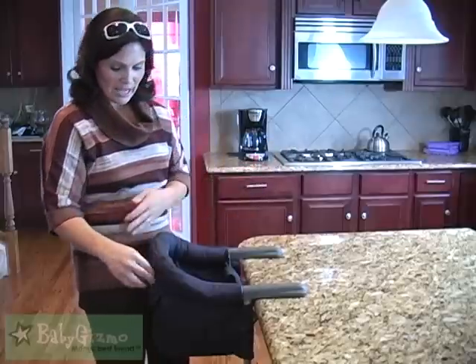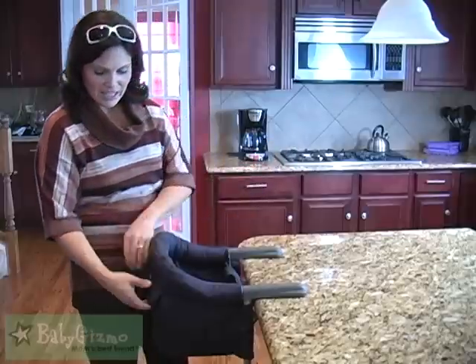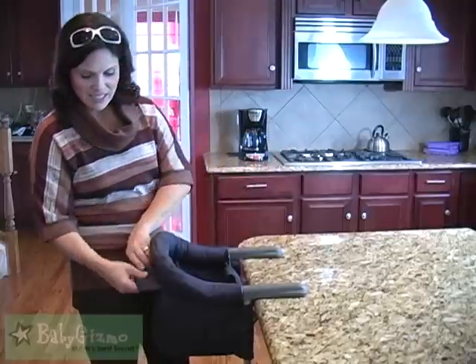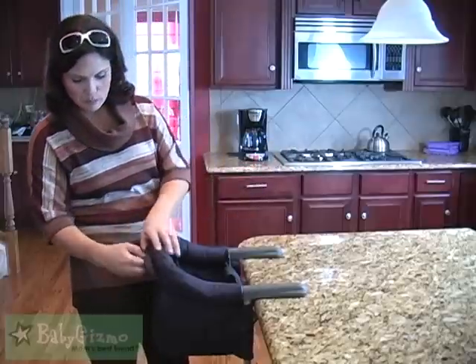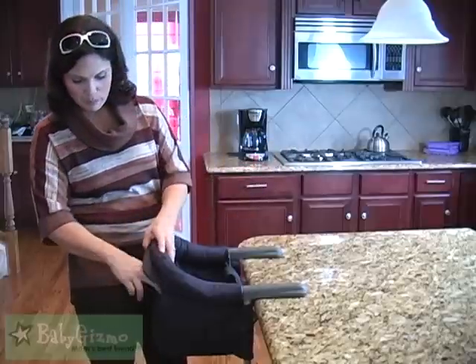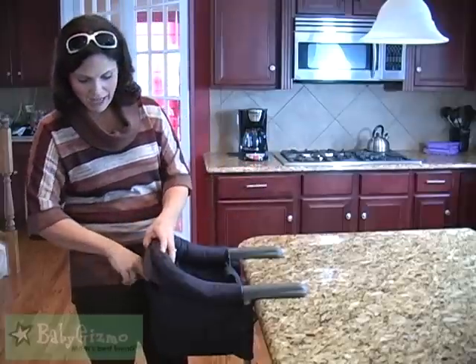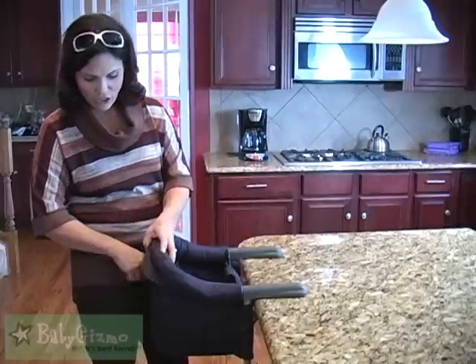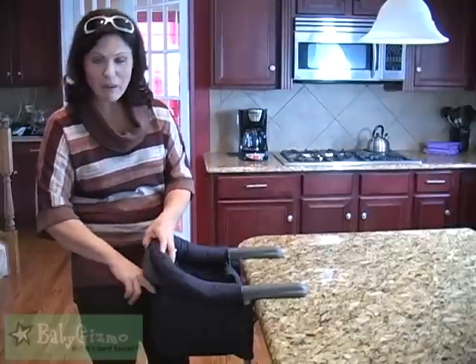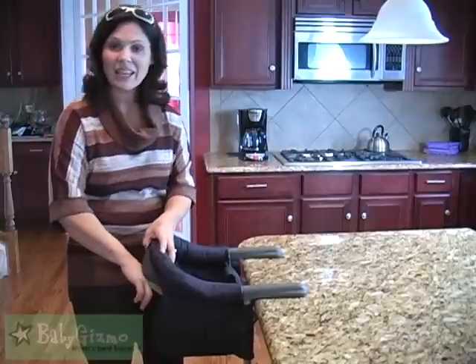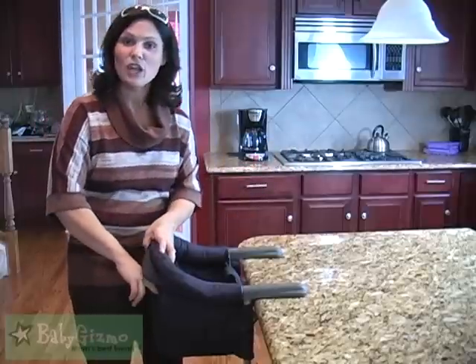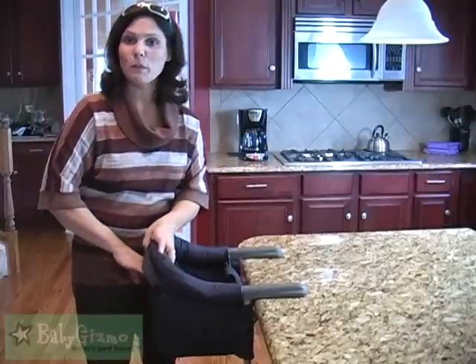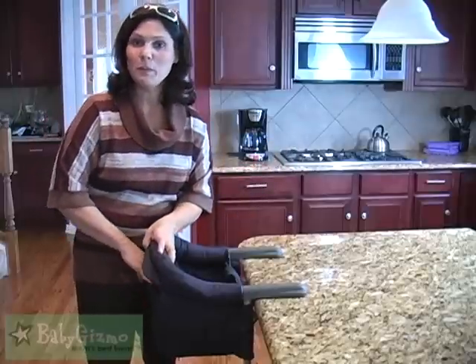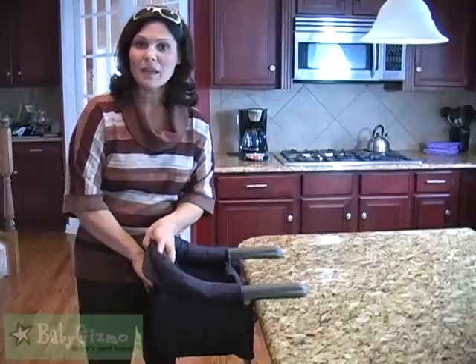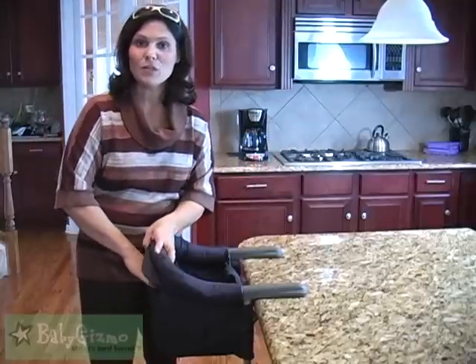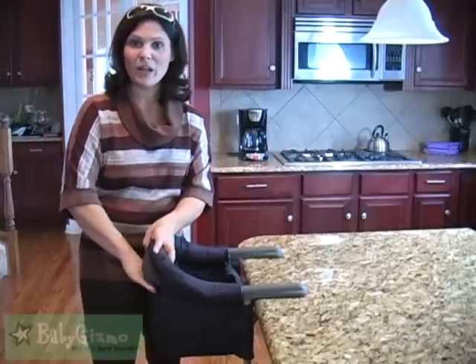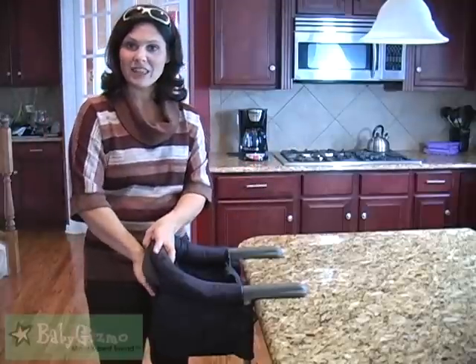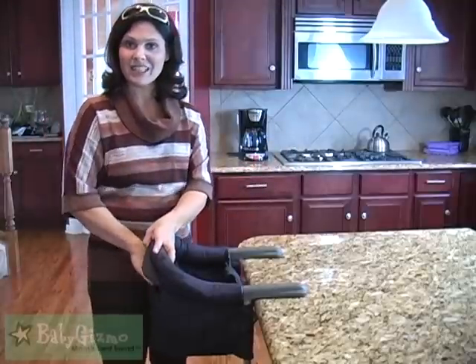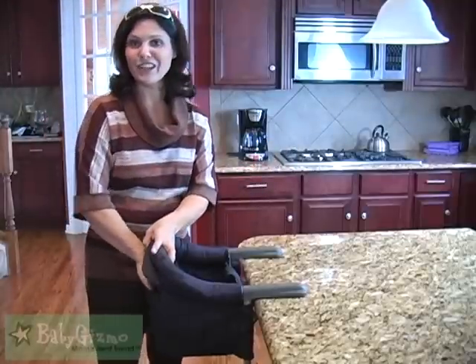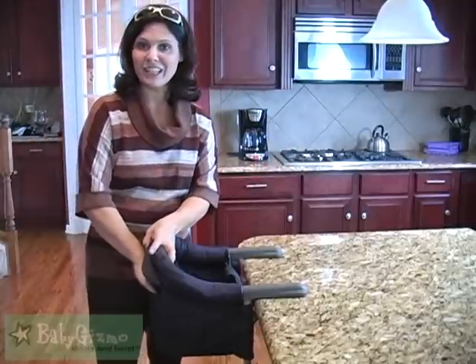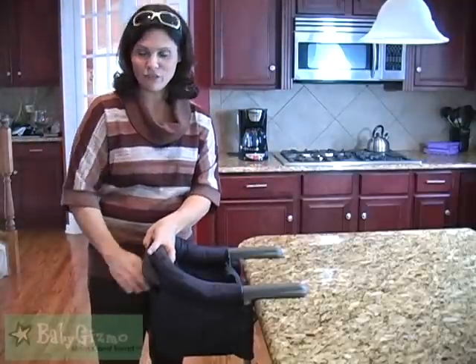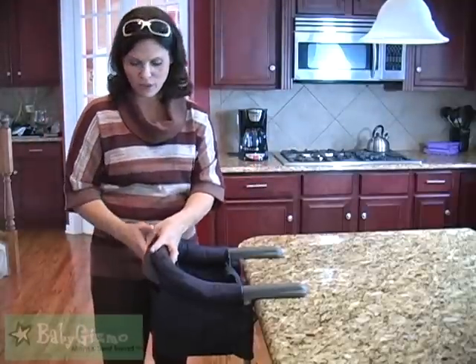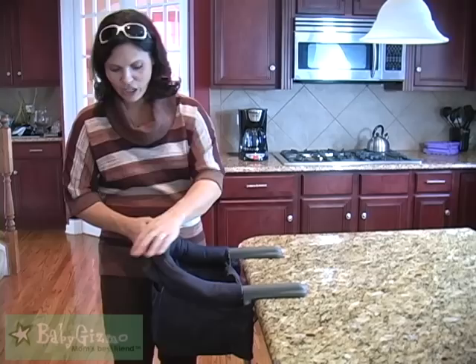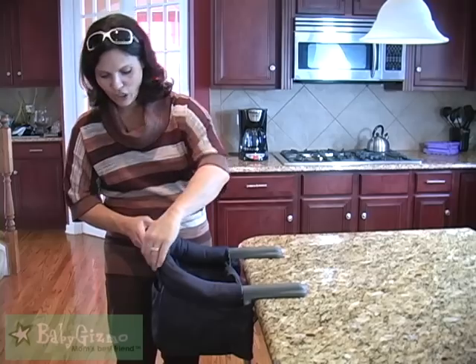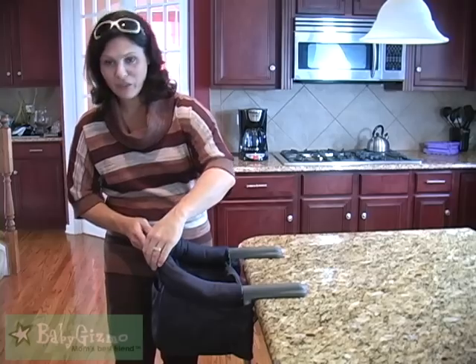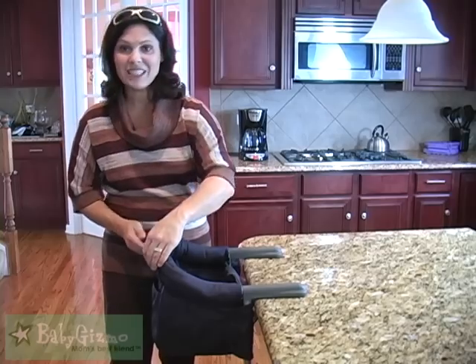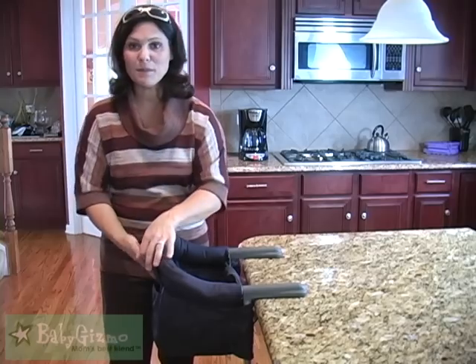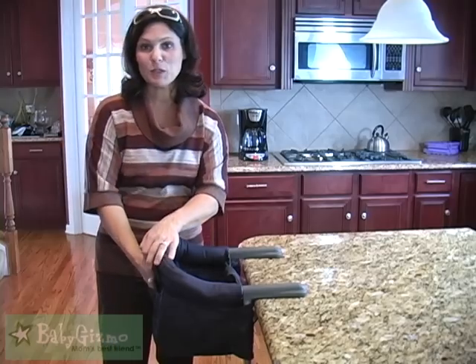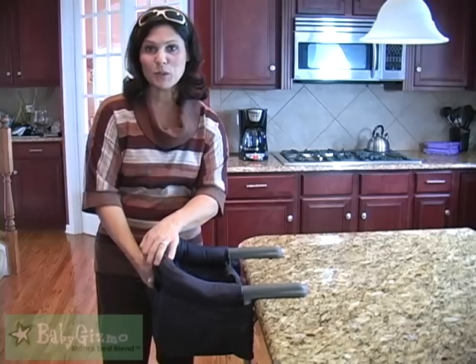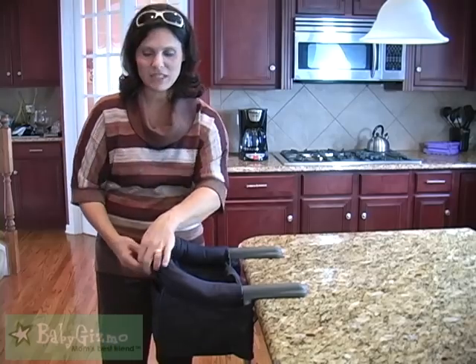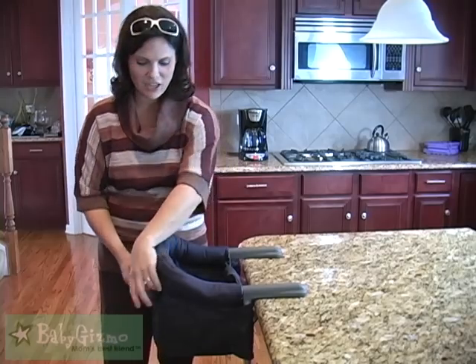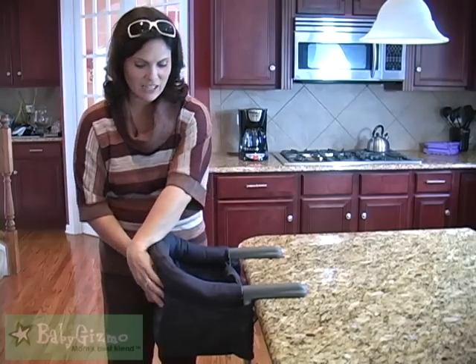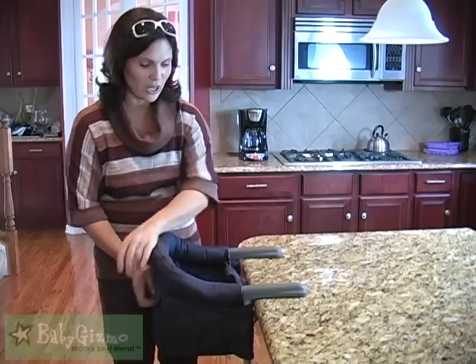It has a nice big pocket on the back. You could put bibs or anything that you're going to need for feeding time — some spoons in there. That's great.